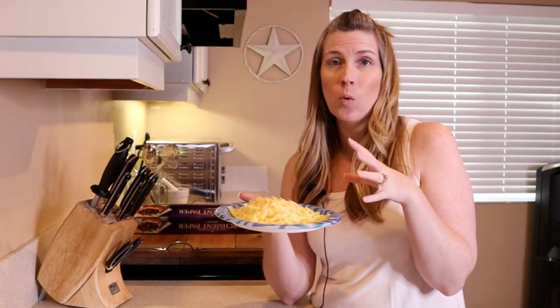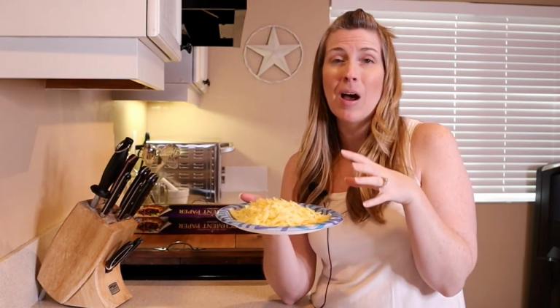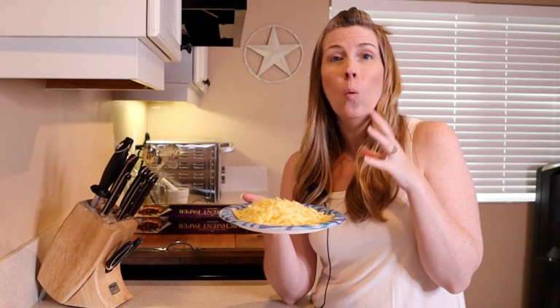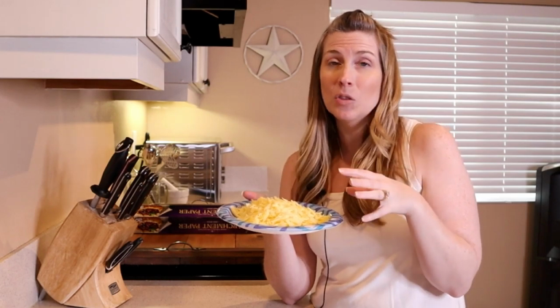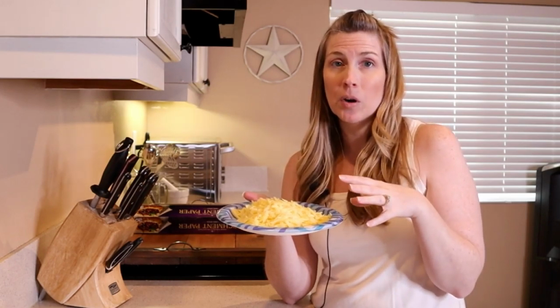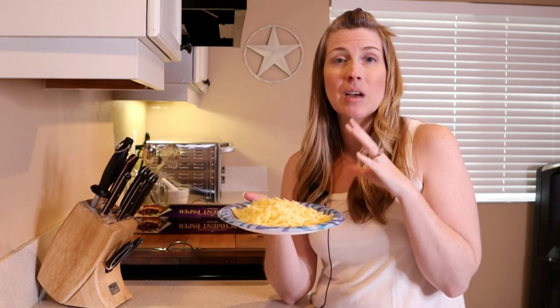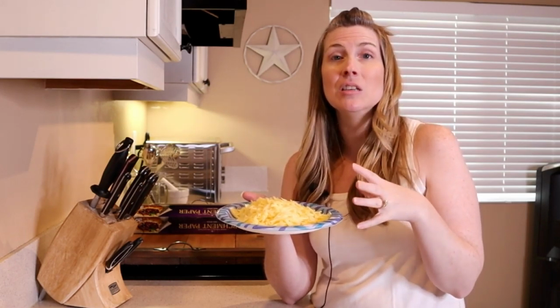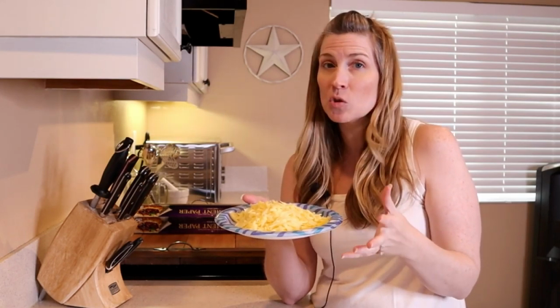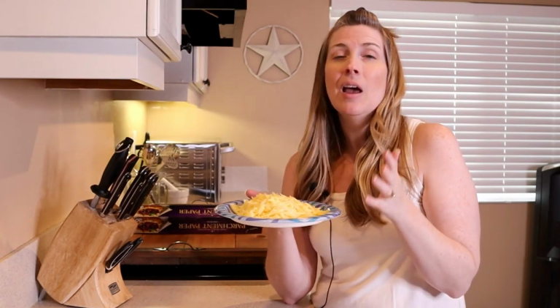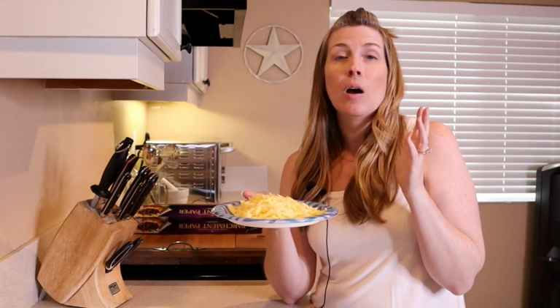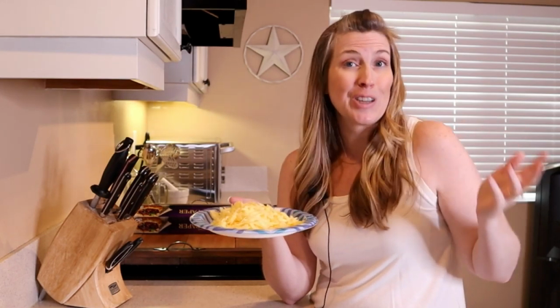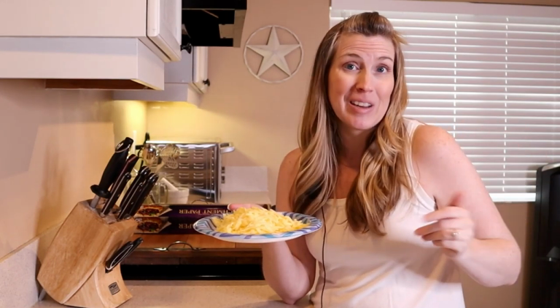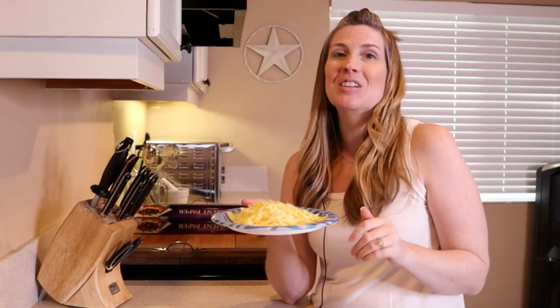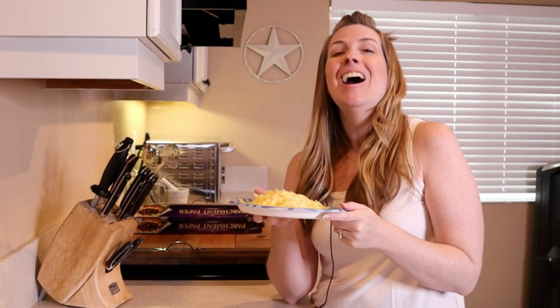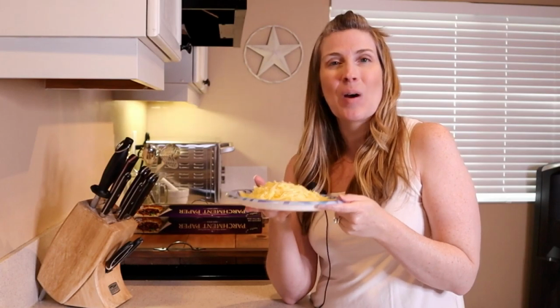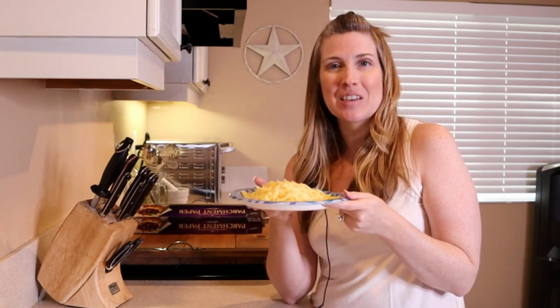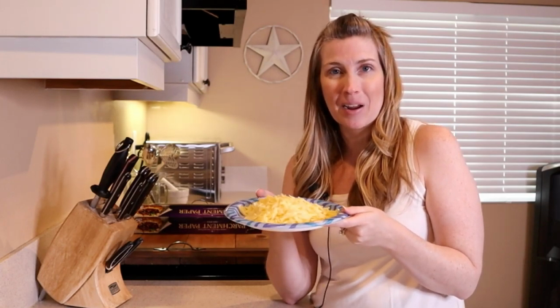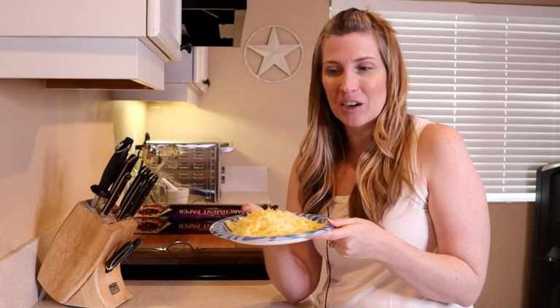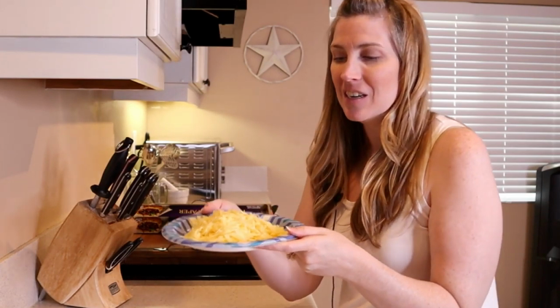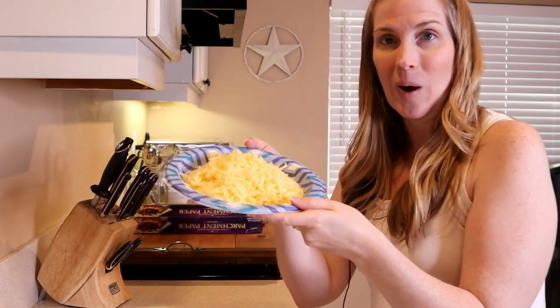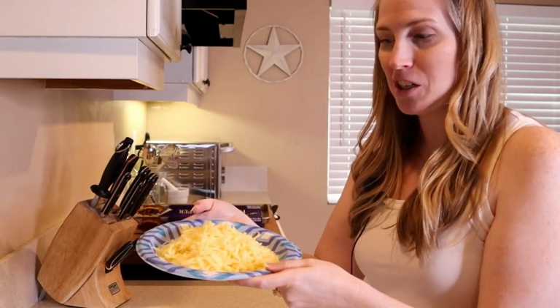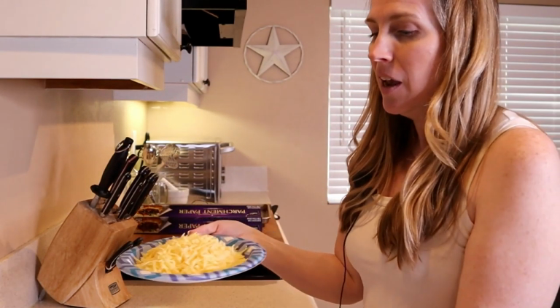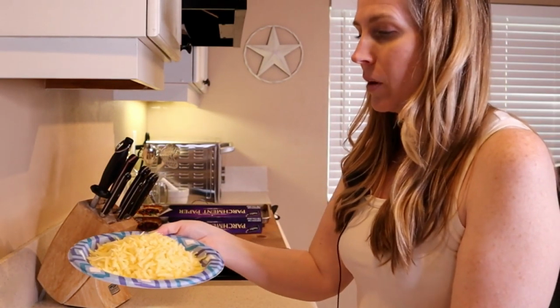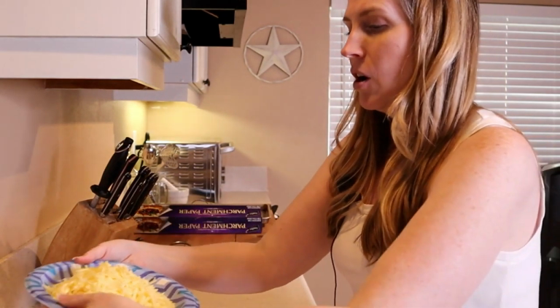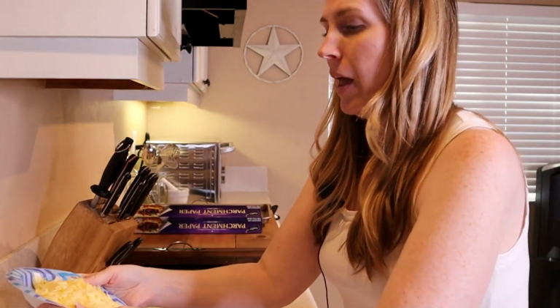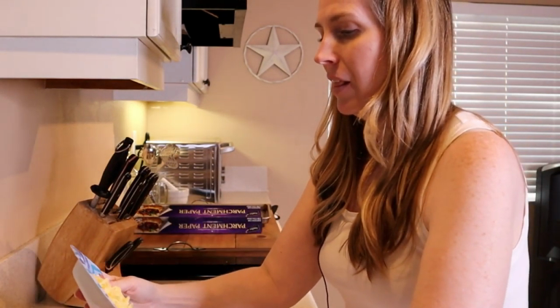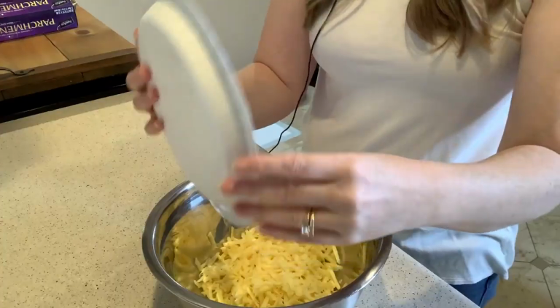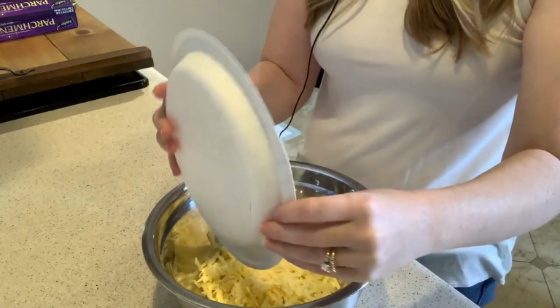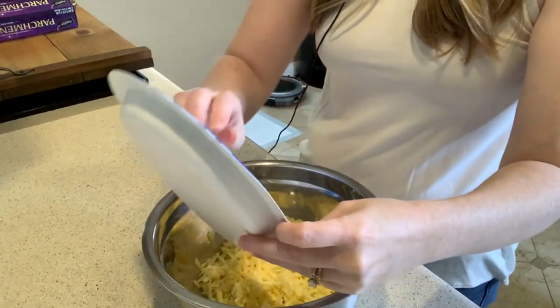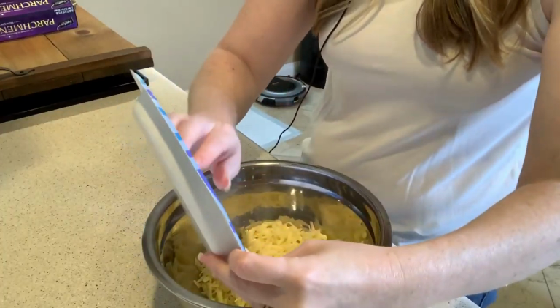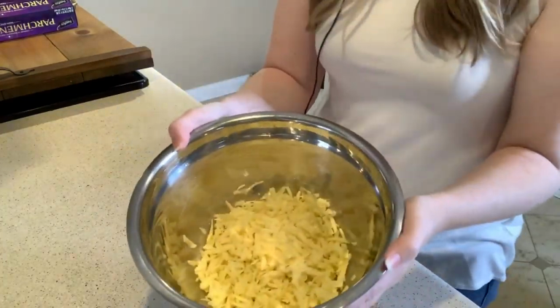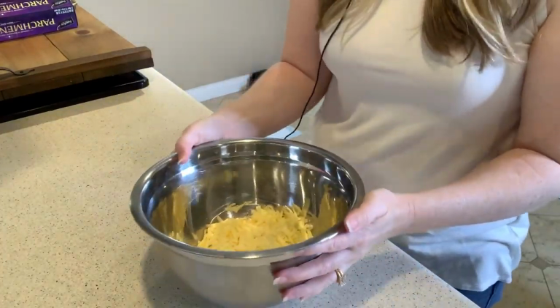You're going to want about one and three quarter cups of a cheese of your choice — or your dog's choice, actually. I used a mild white cheddar cheese. So we're going to start by adding that into our bowl, just like so.